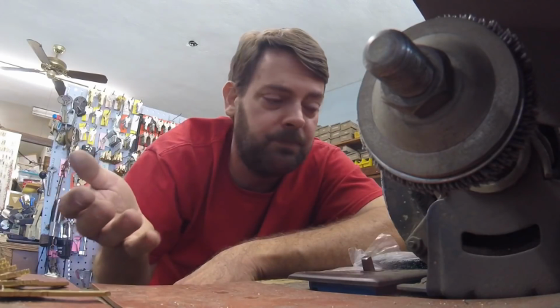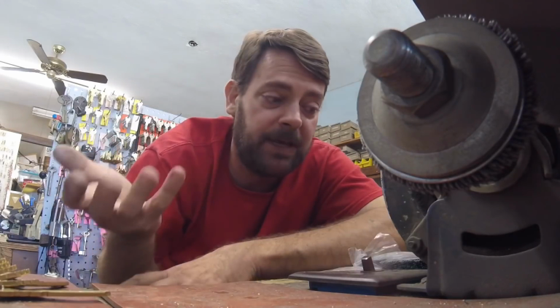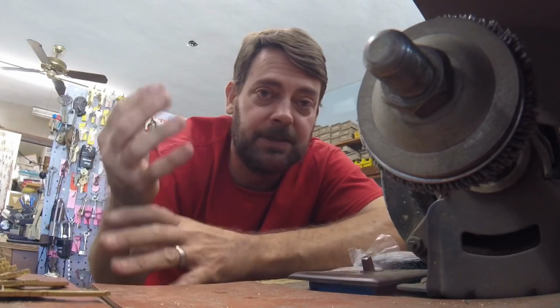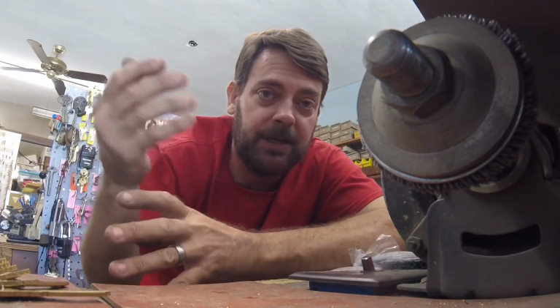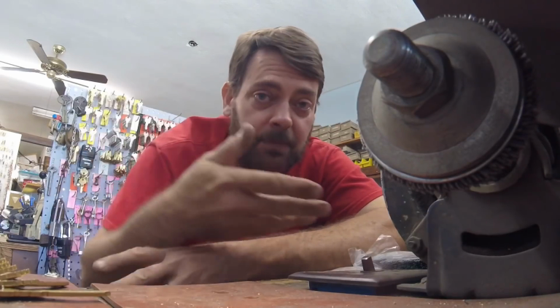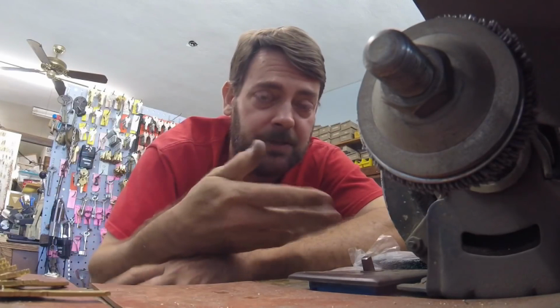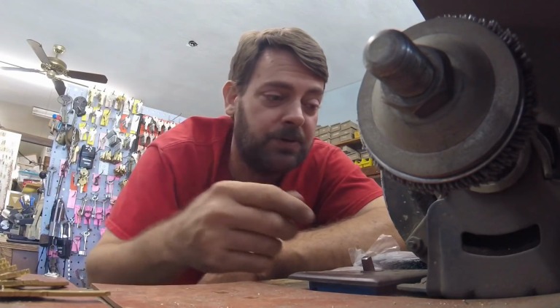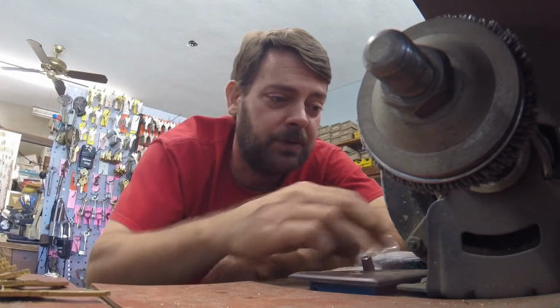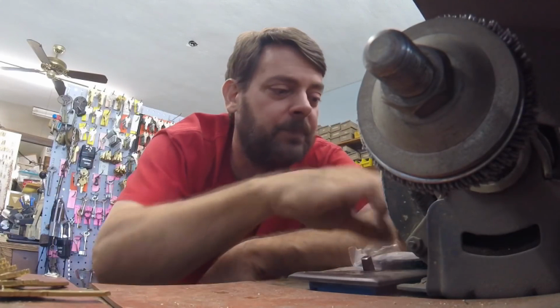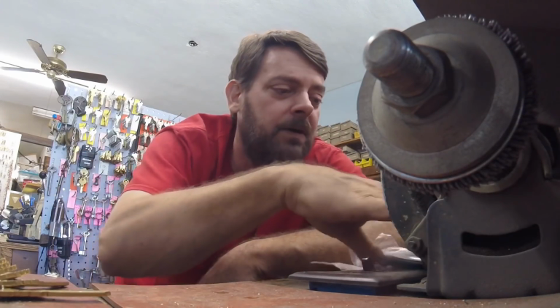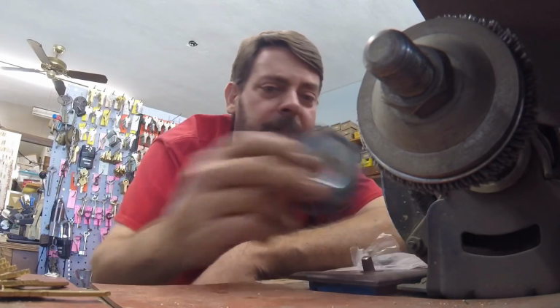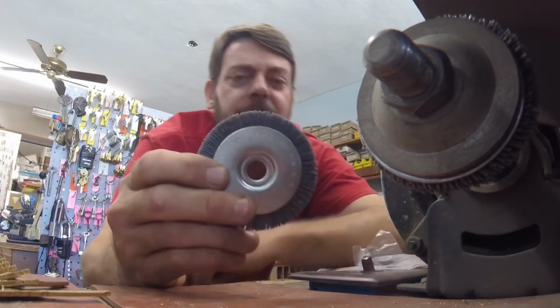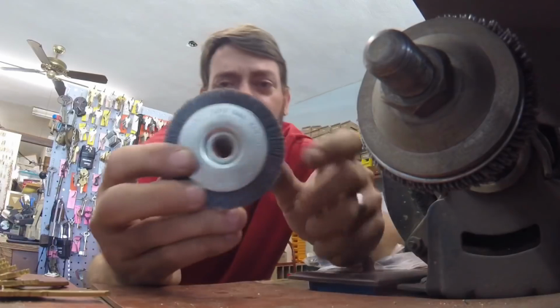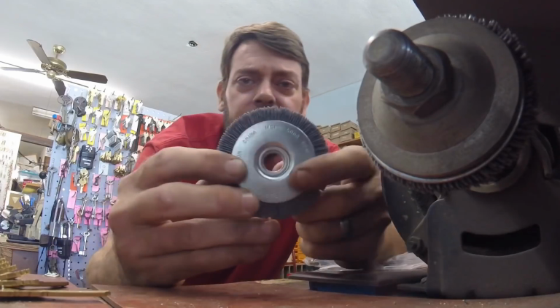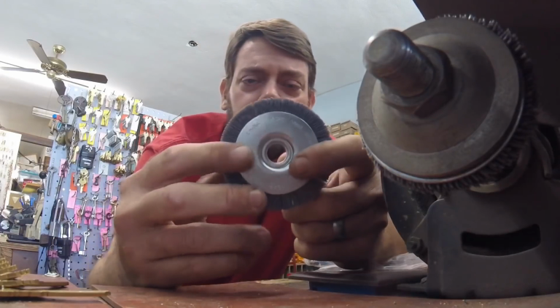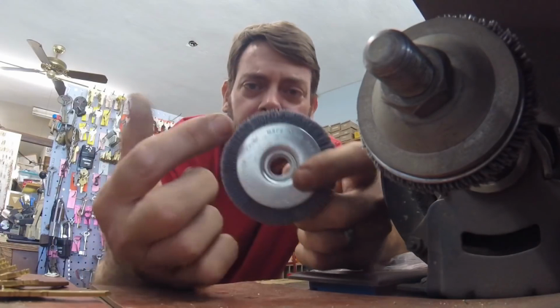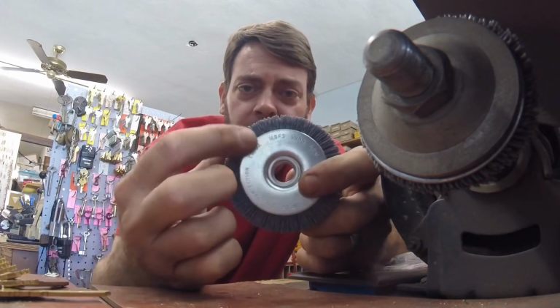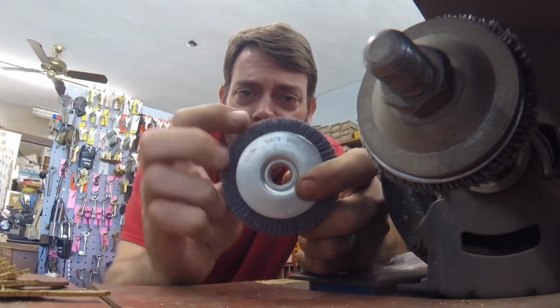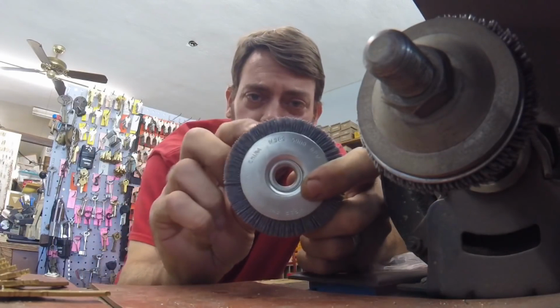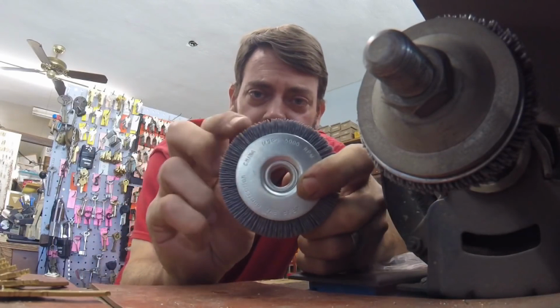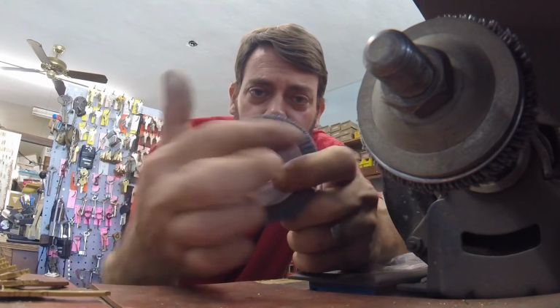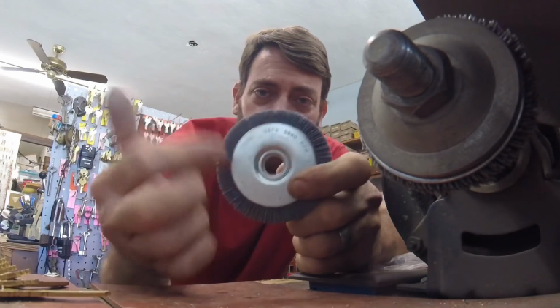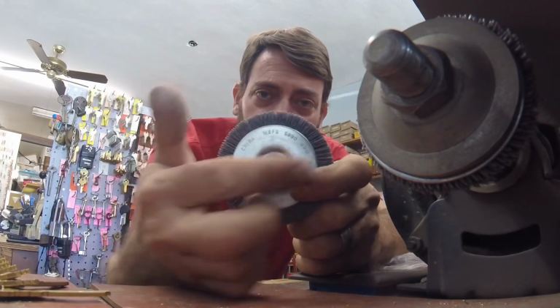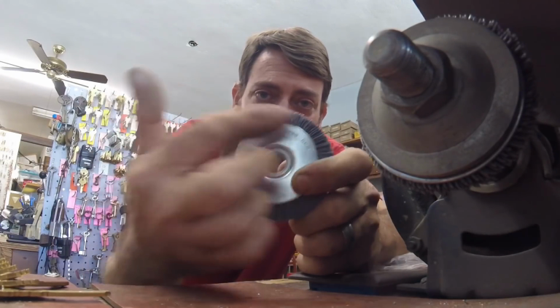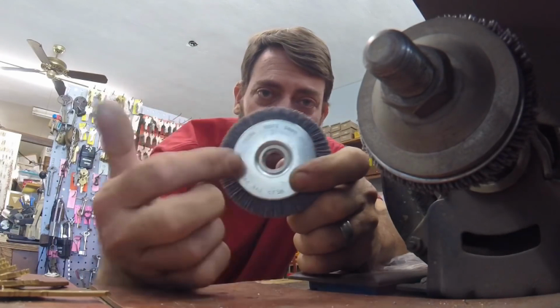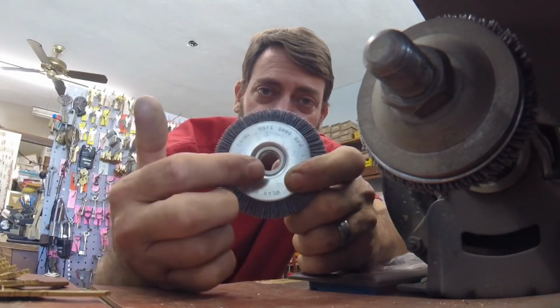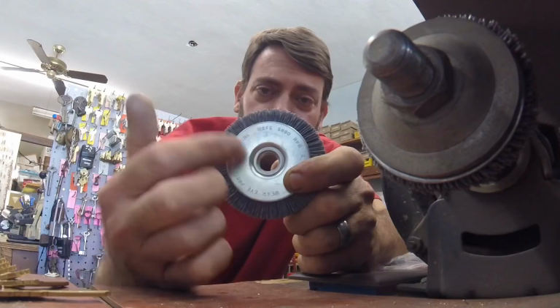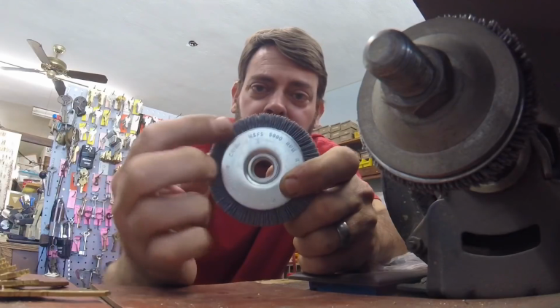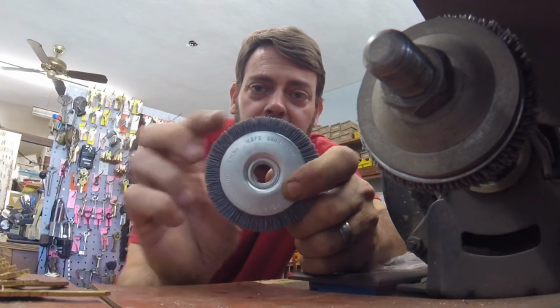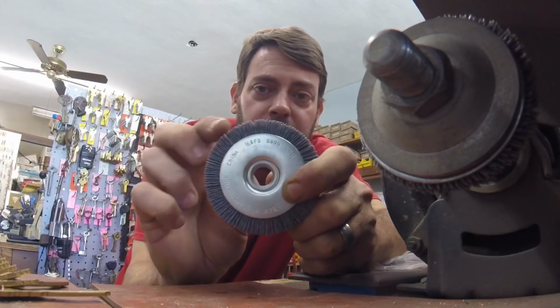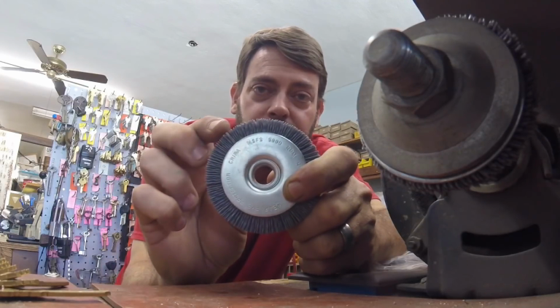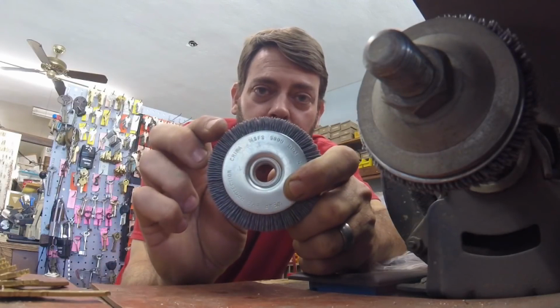I'm assuming HPC buys their plastics and makes the brushes with them. These, if you'll notice, have a bigger metal surface area and the bristles are shorter.